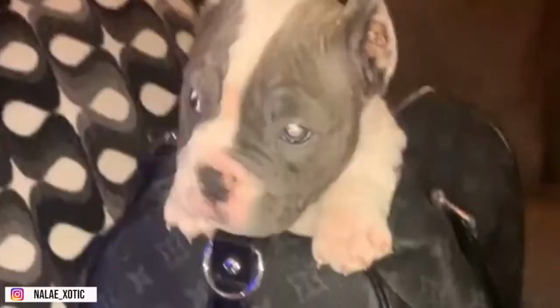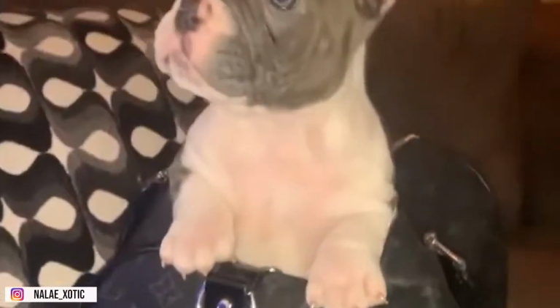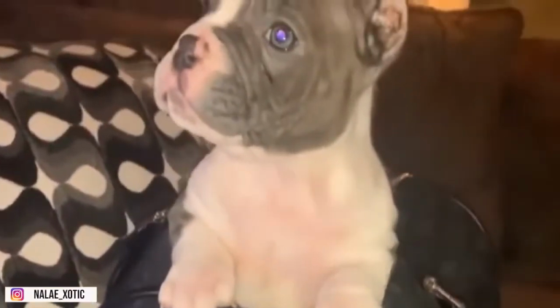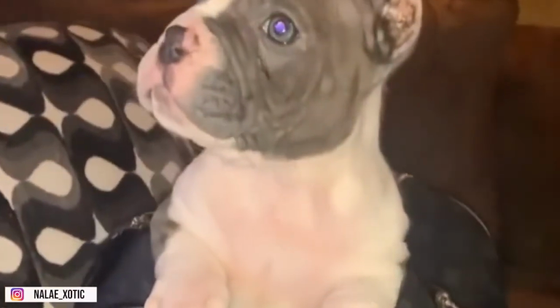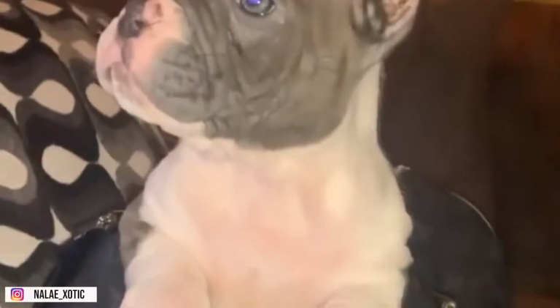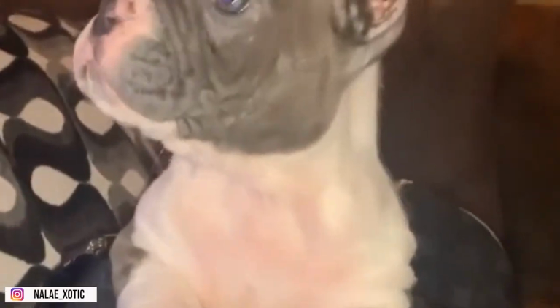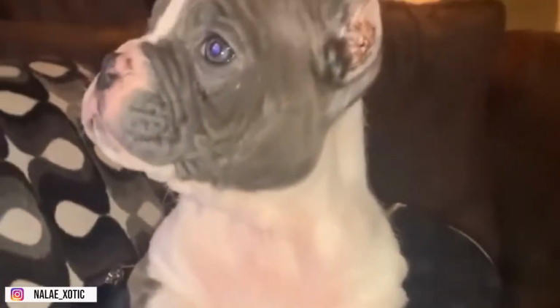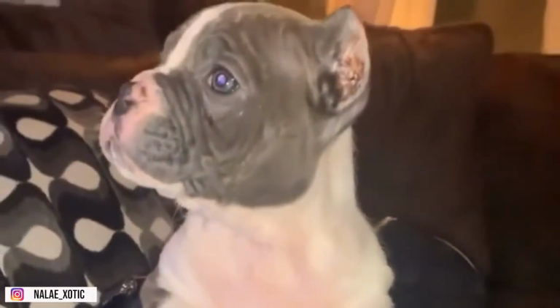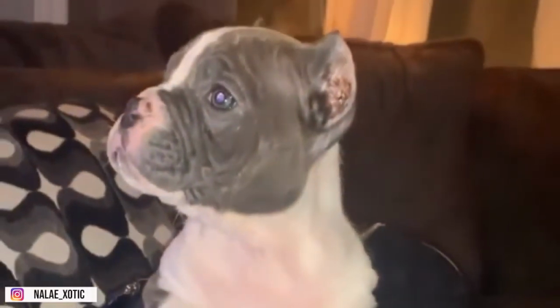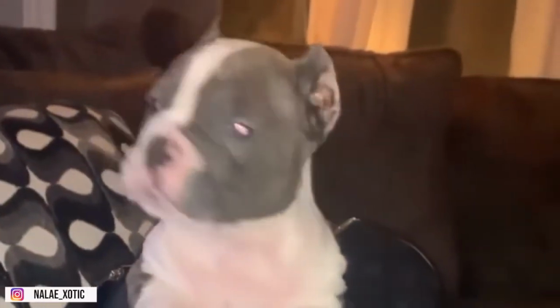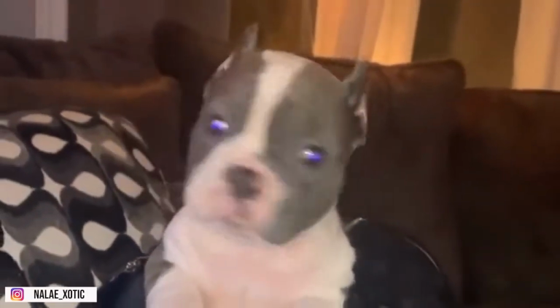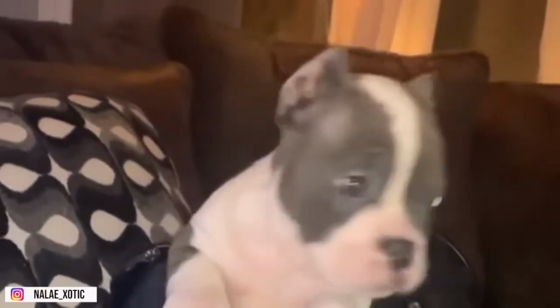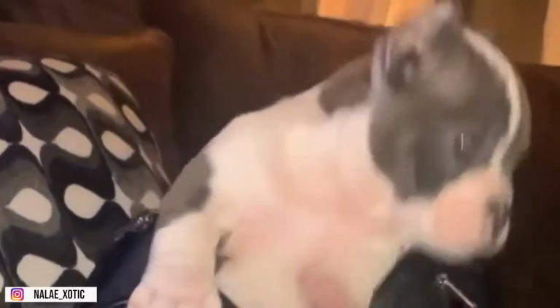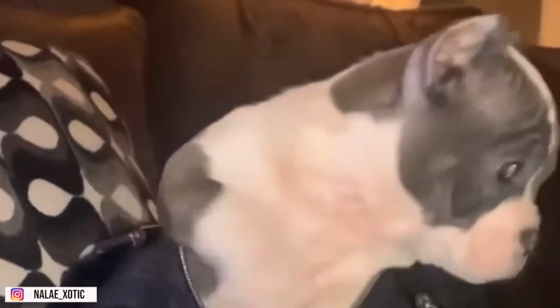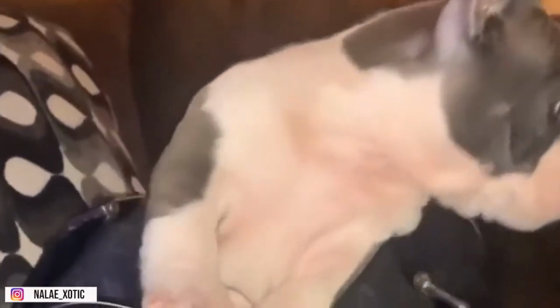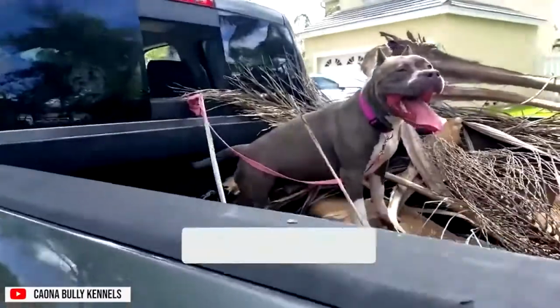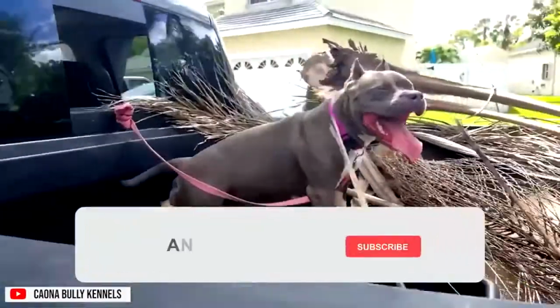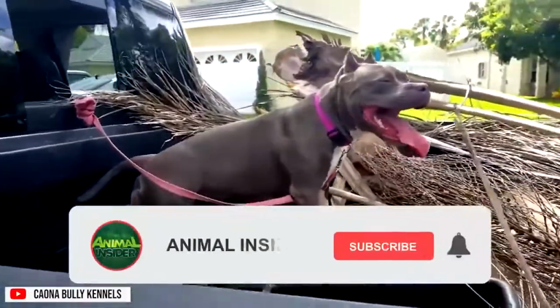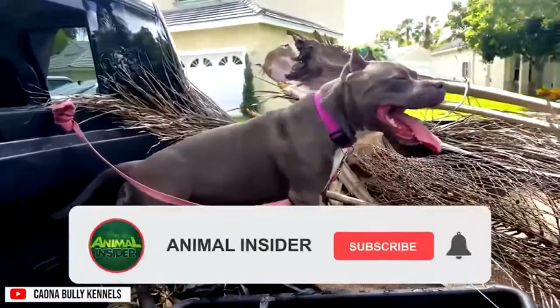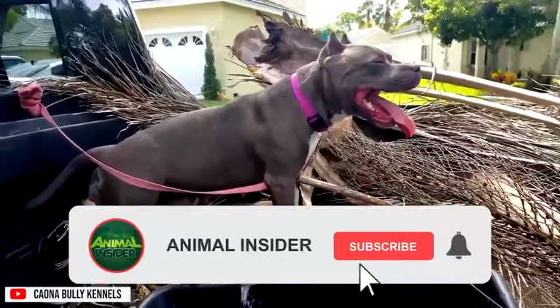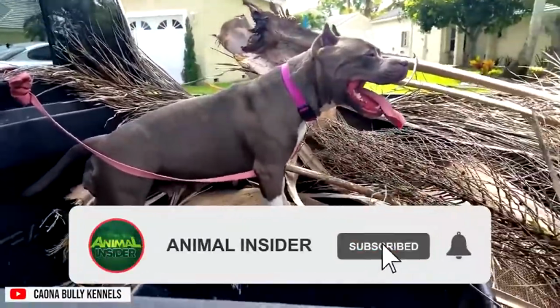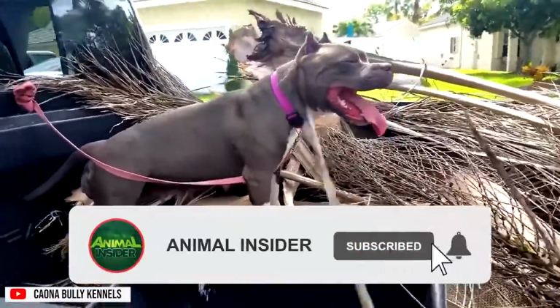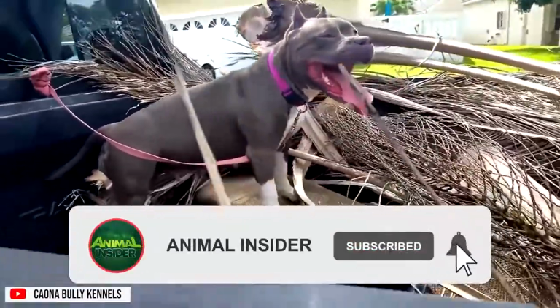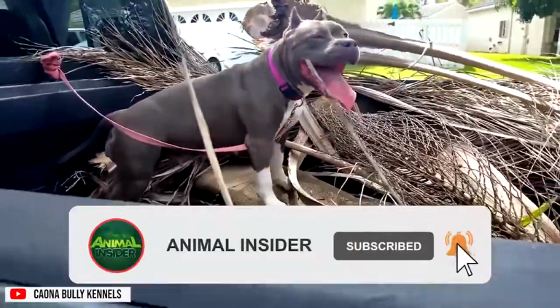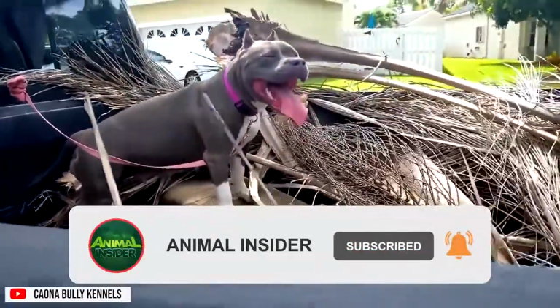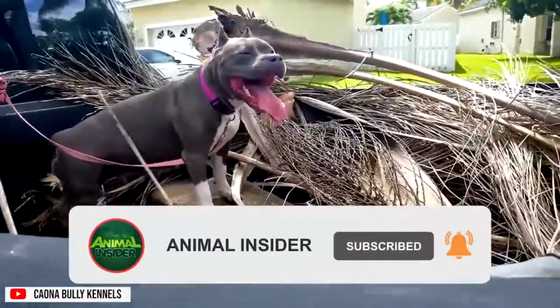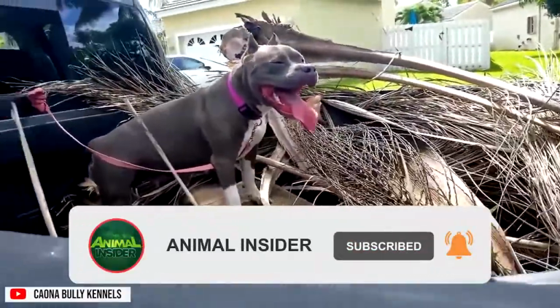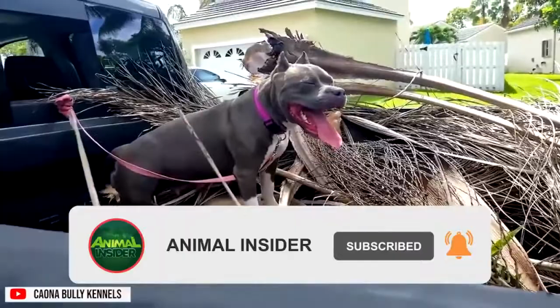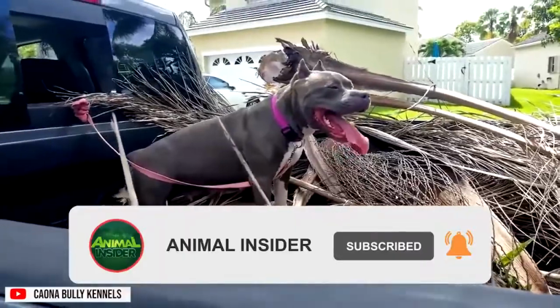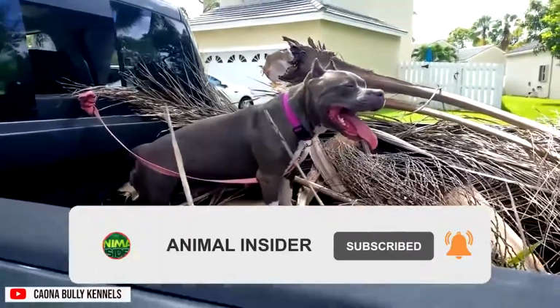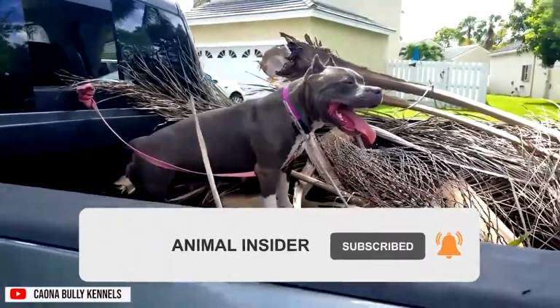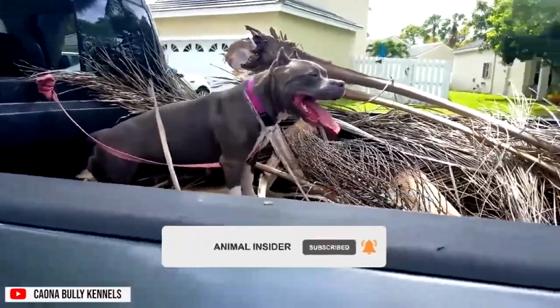Hello there and welcome to the Animal Insider. For today's video, we'll get to know more about the American Bully. But before we begin, please do subscribe on our channel for your daily dose of dog-related content.